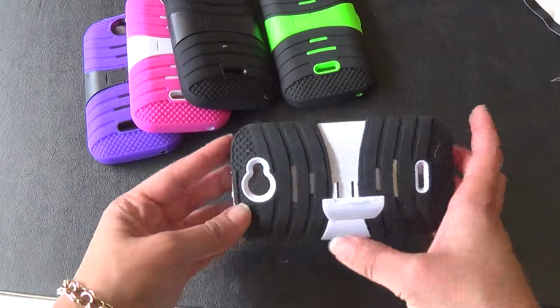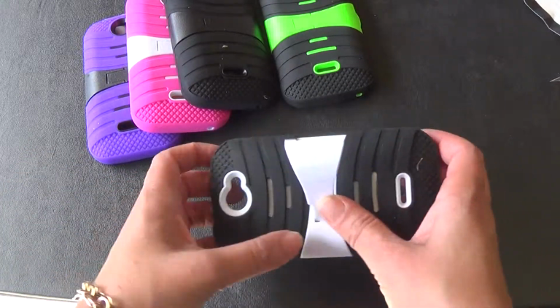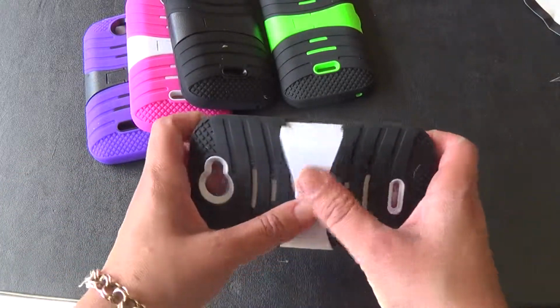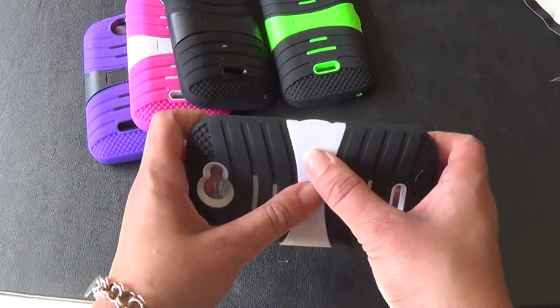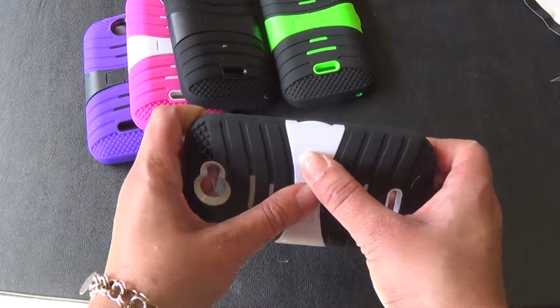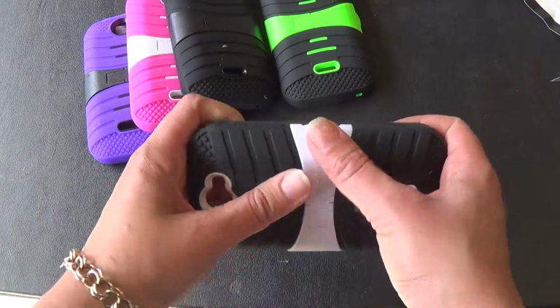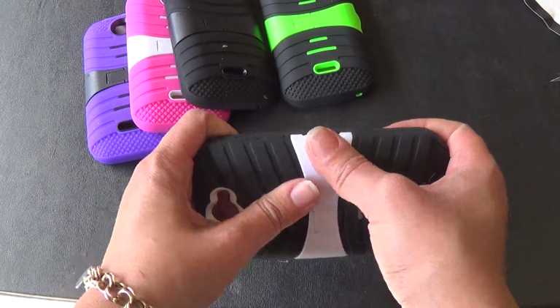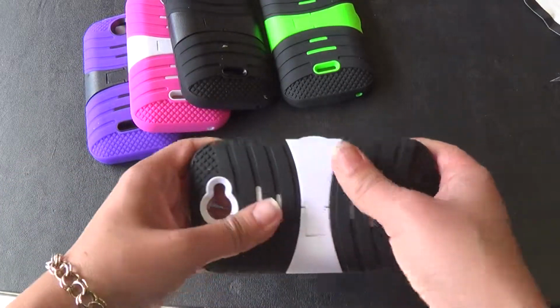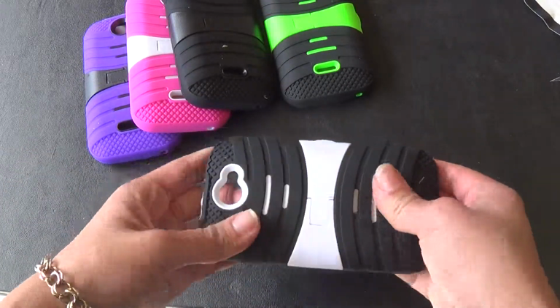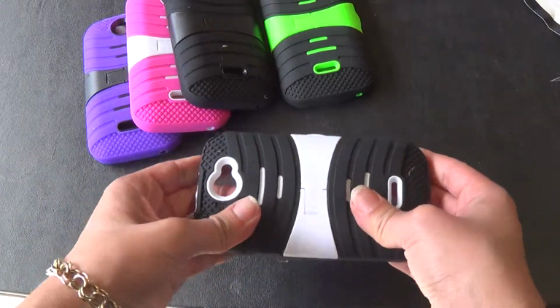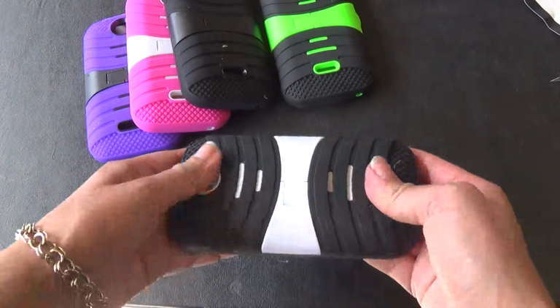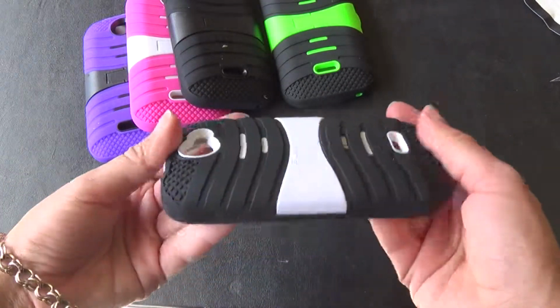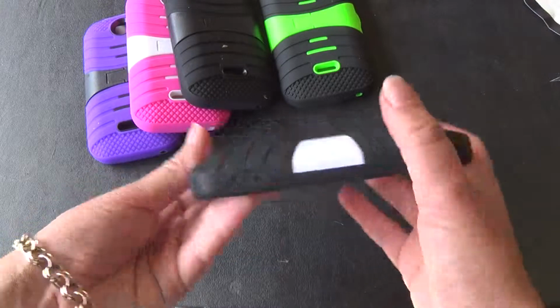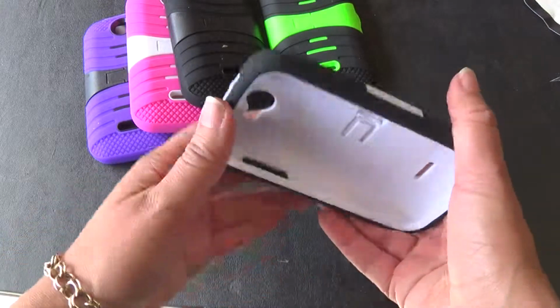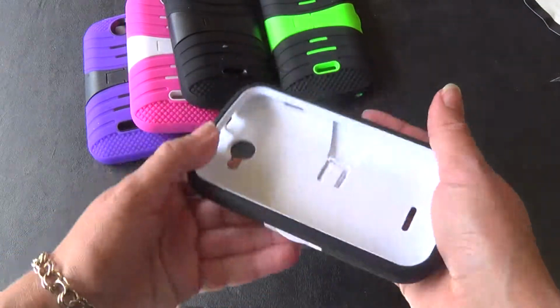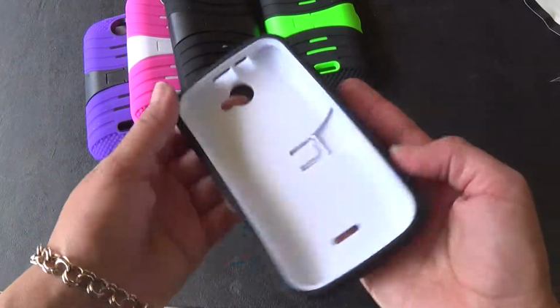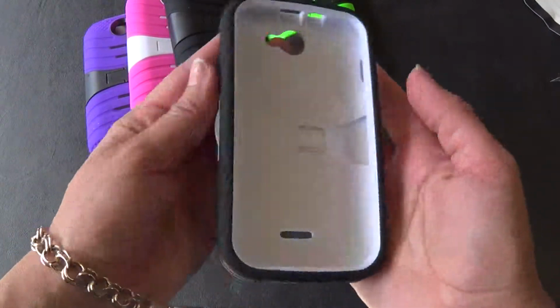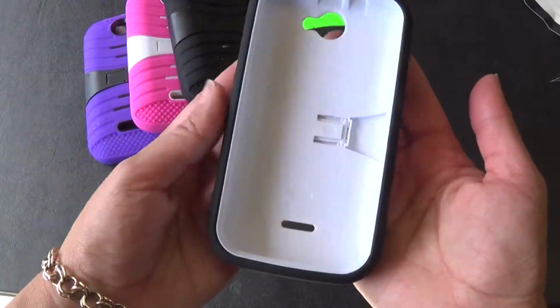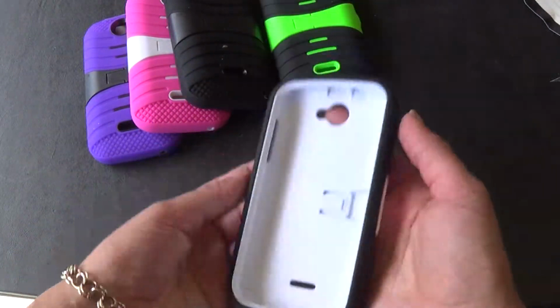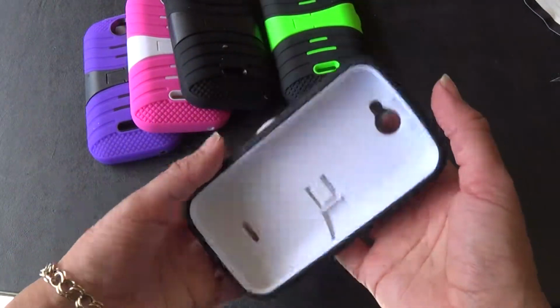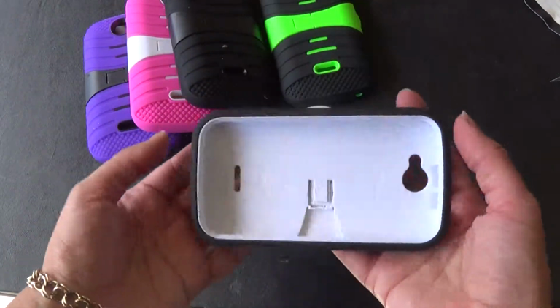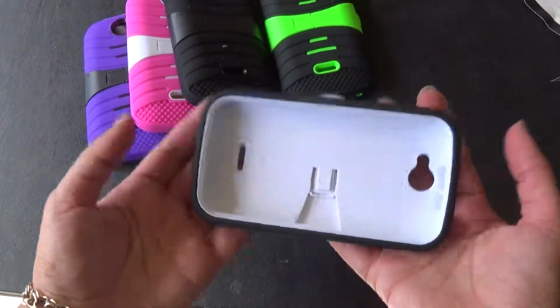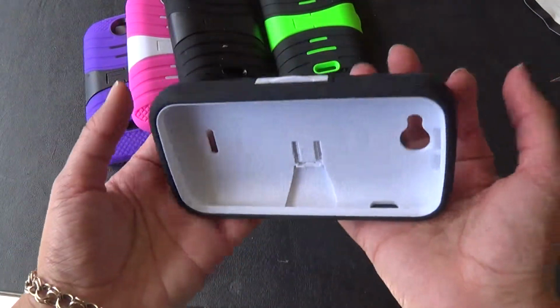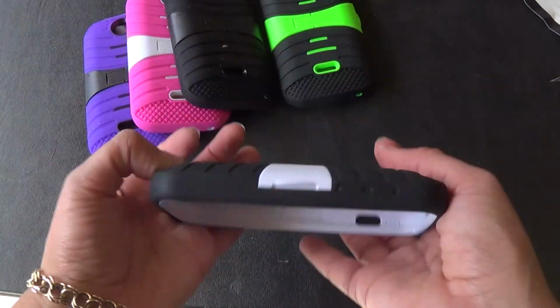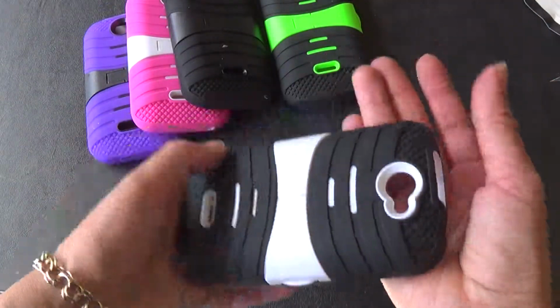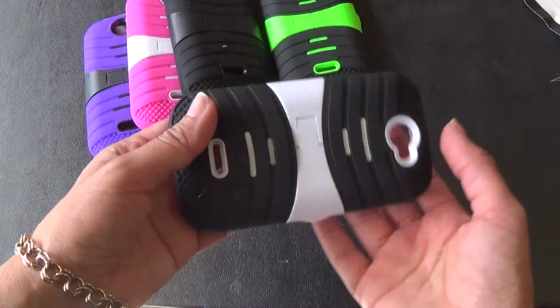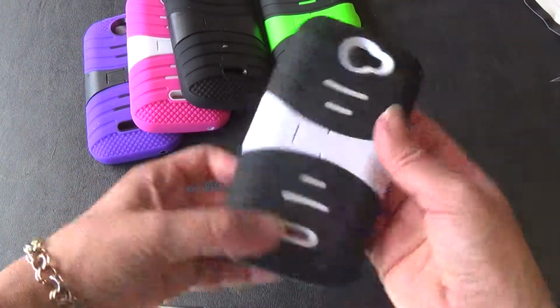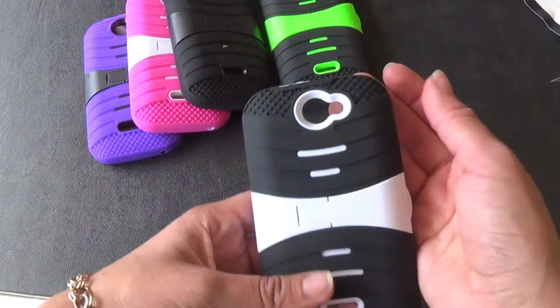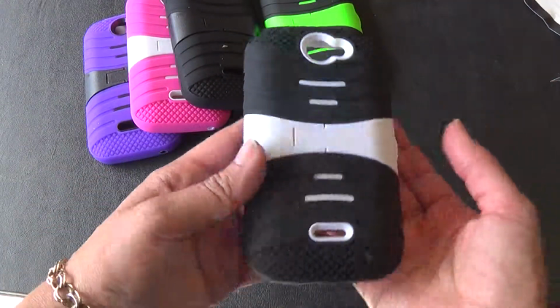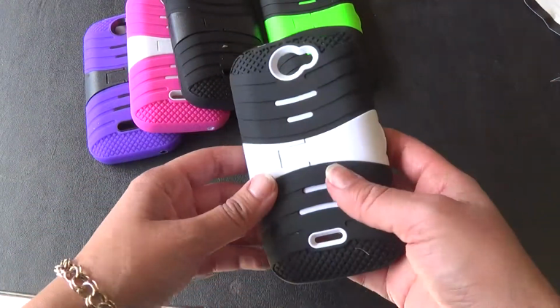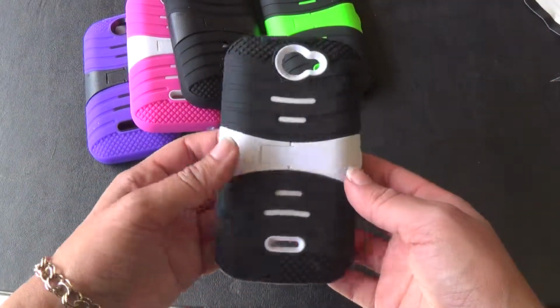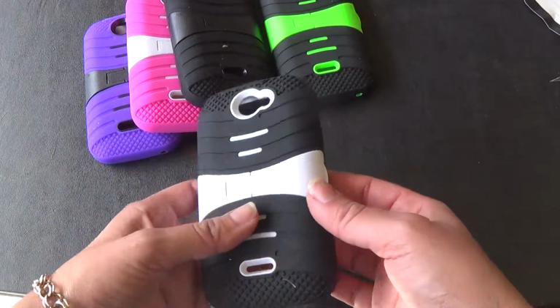And if you don't want it, it just pops right back in. Even though it is made up of two layers, it isn't that bulky, and it is just a great way to keep your phone protected.